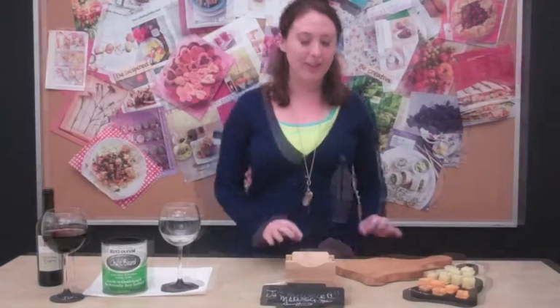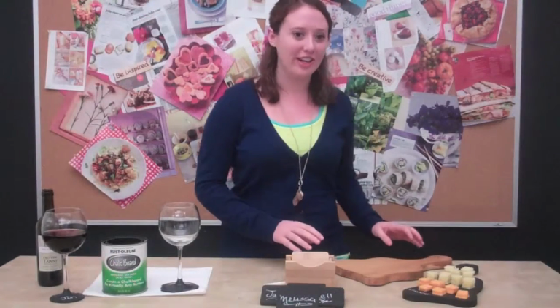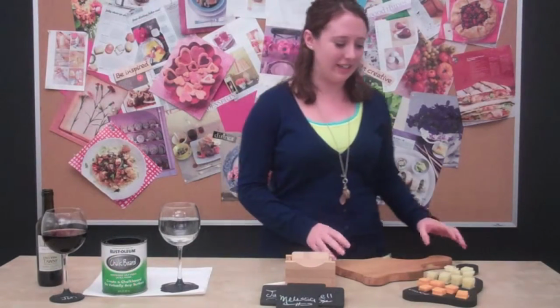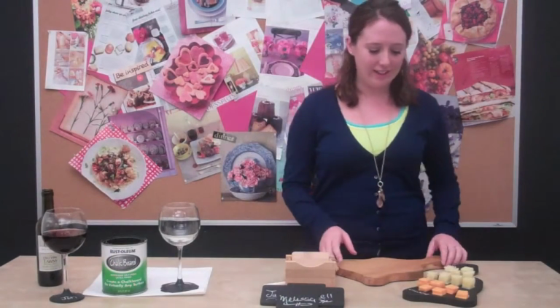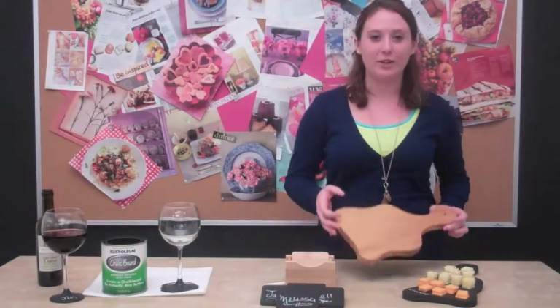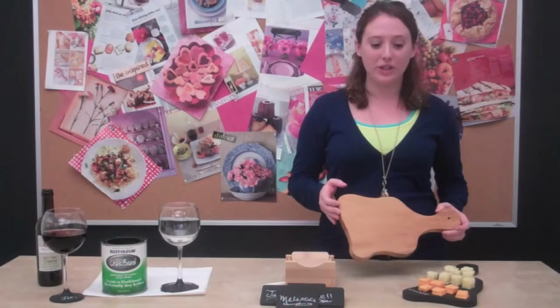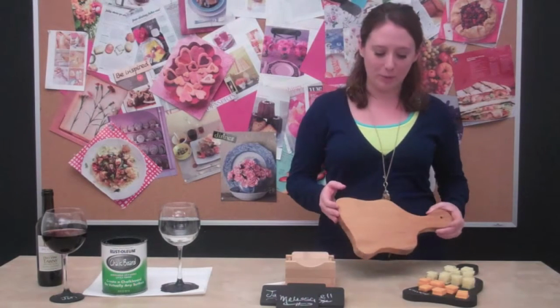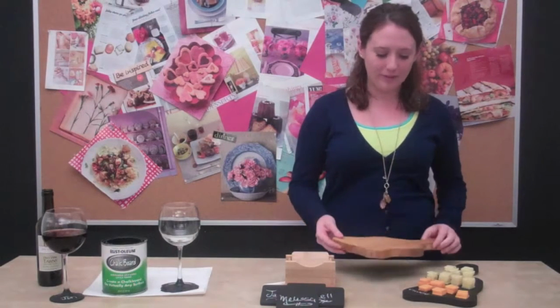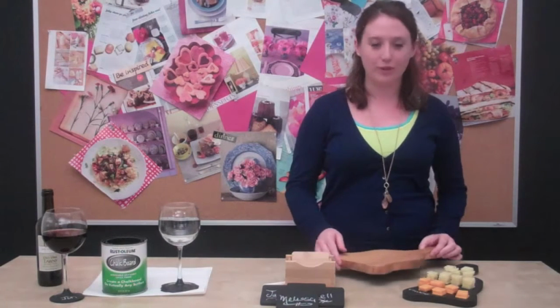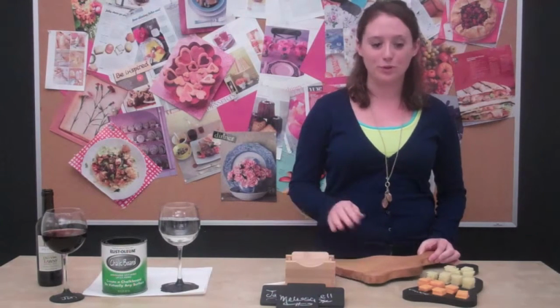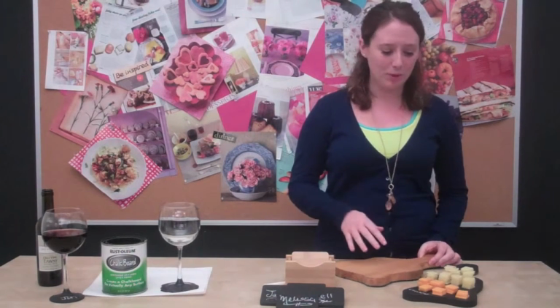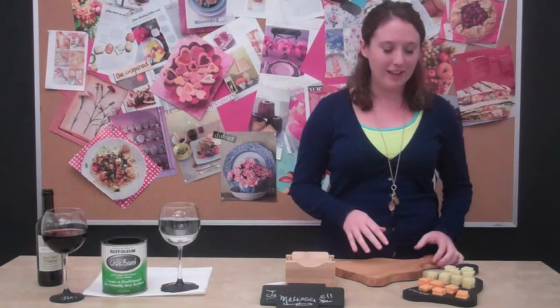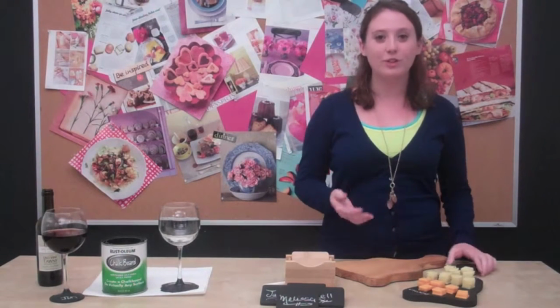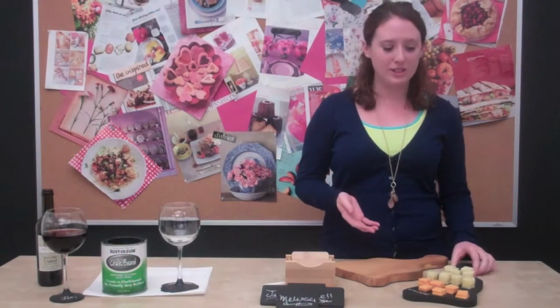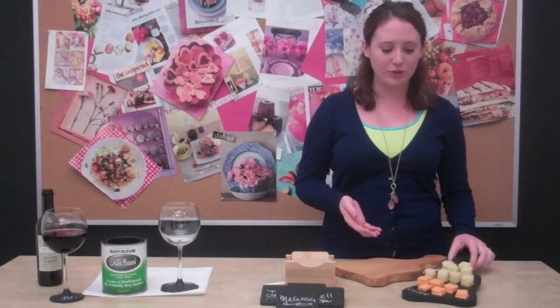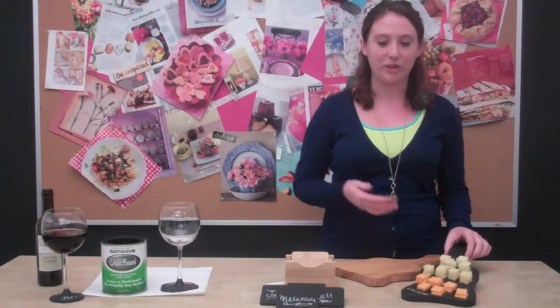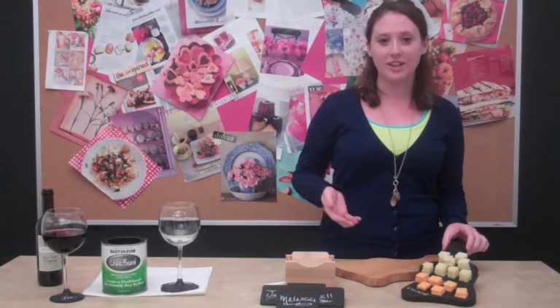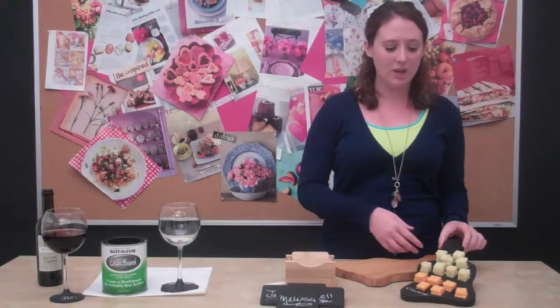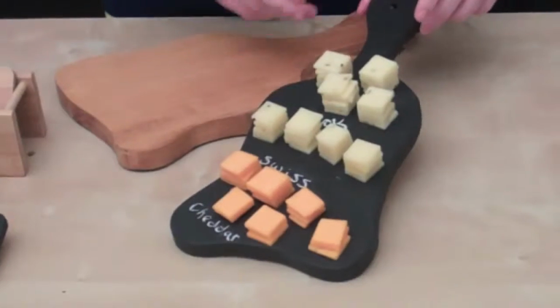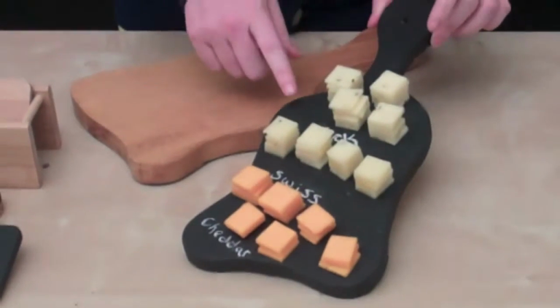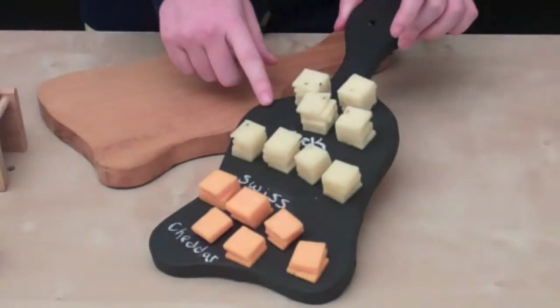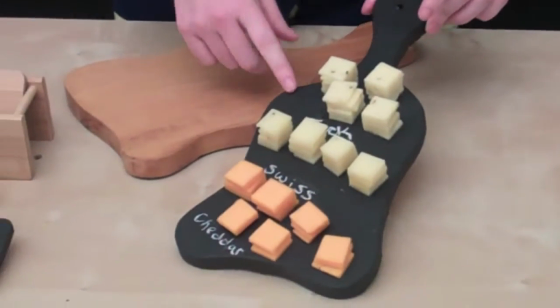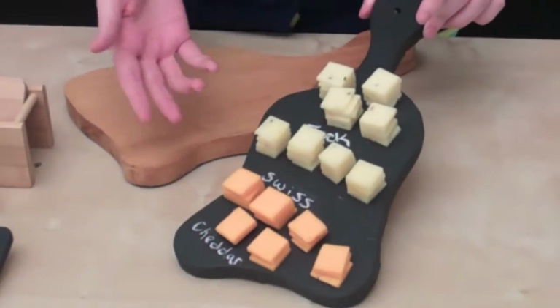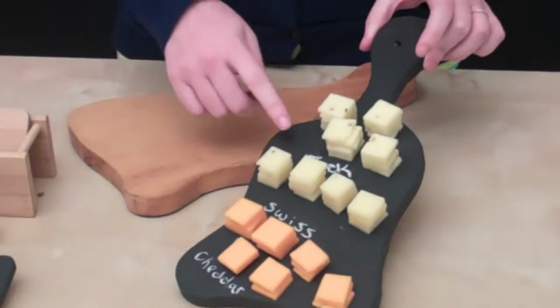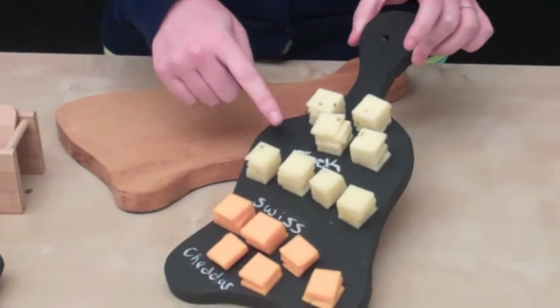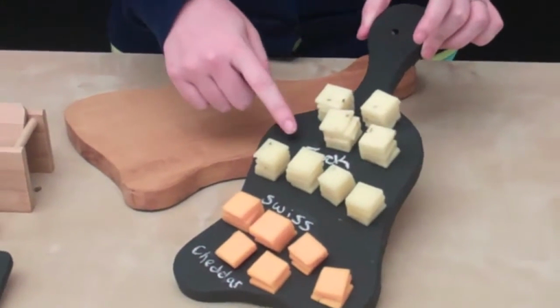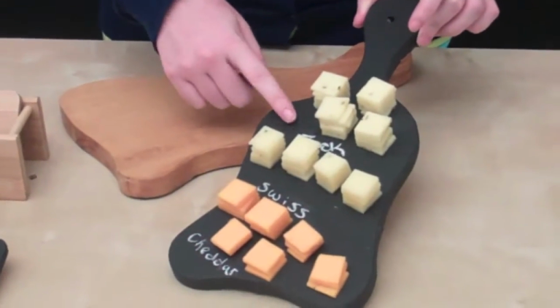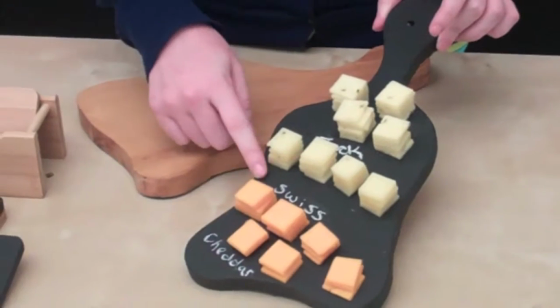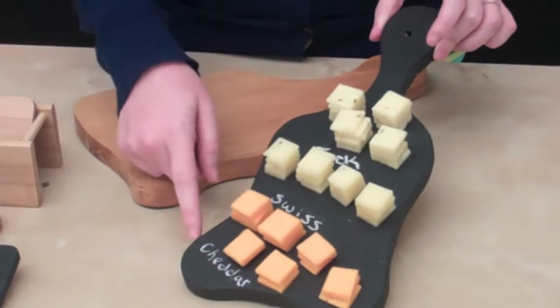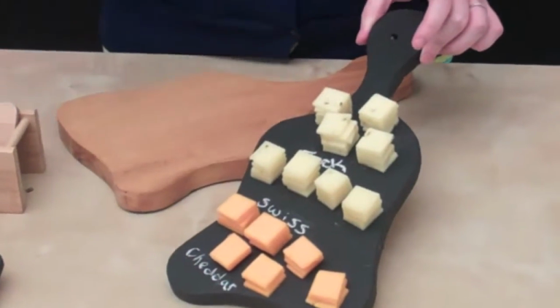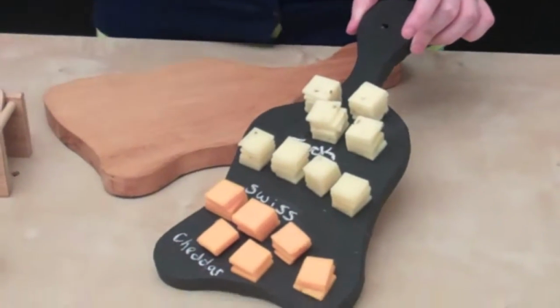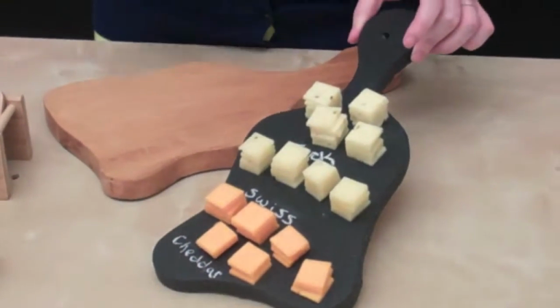Another great idea is to take an old wooden cutting board, give it a few coats of chalkboard paint, and then you can use it as a serving tray for cocktails, appetizers, or like we did here, cheese. And the great thing is you can label your food so guests know what they're picking up to sample.